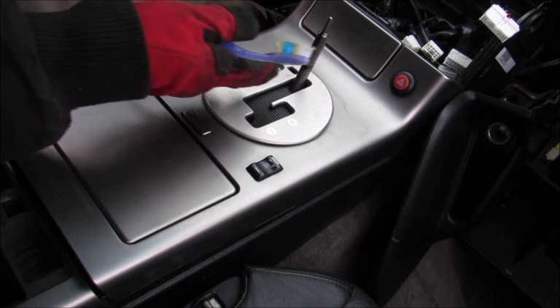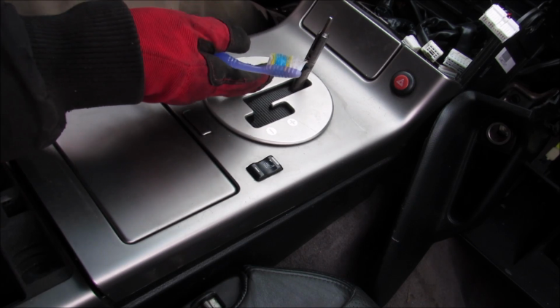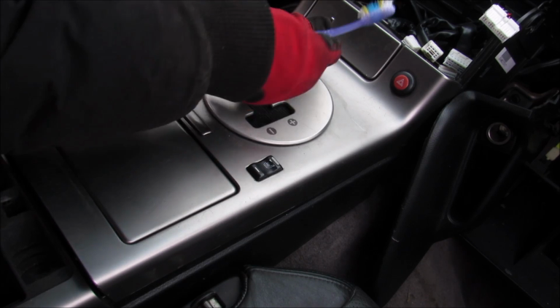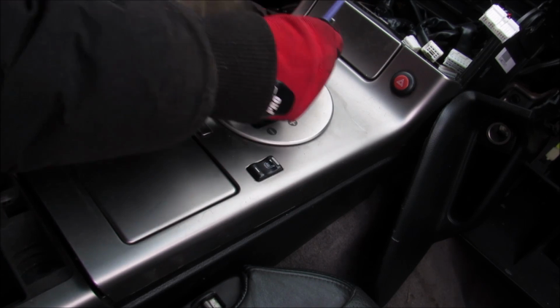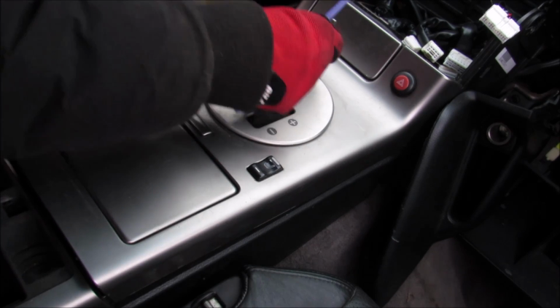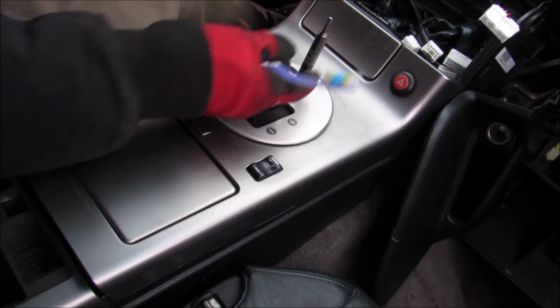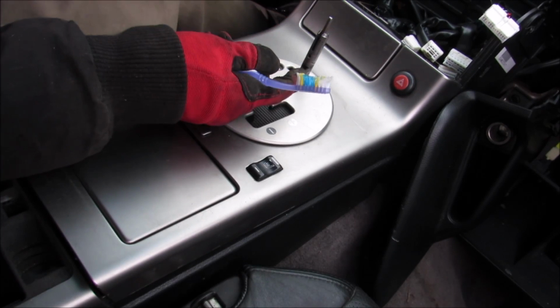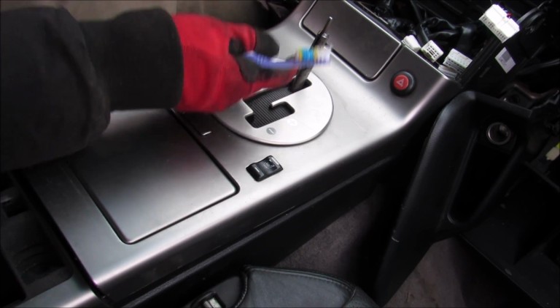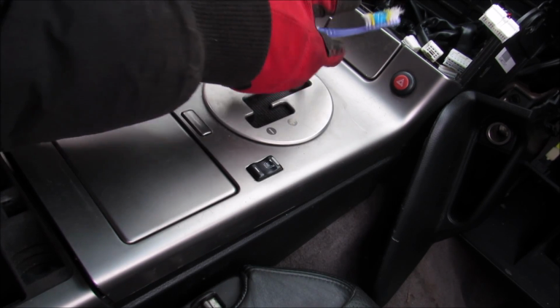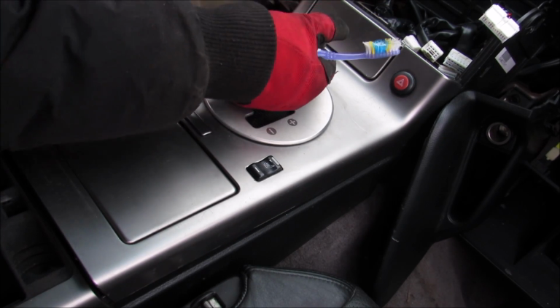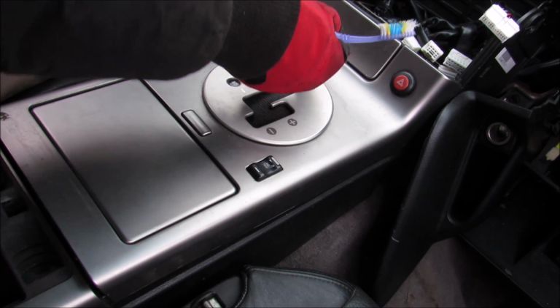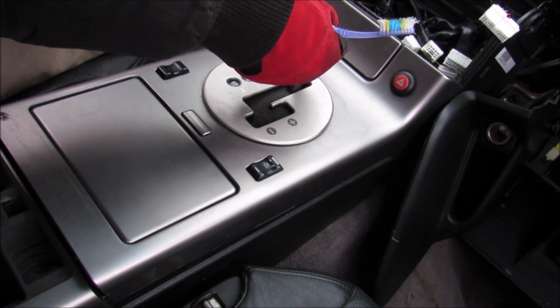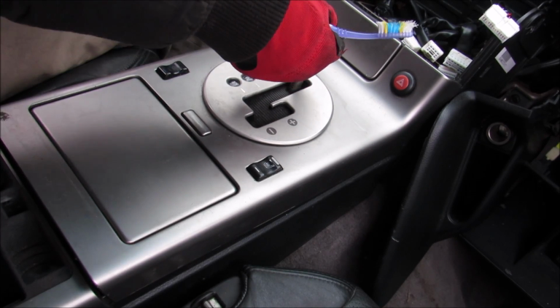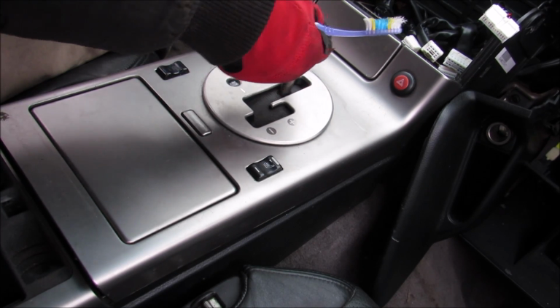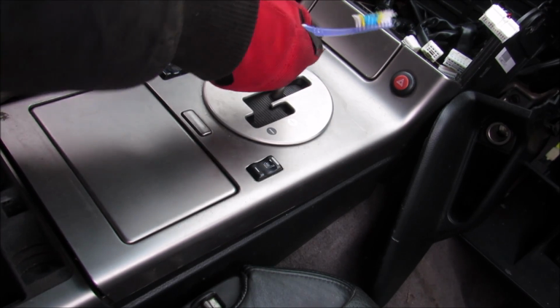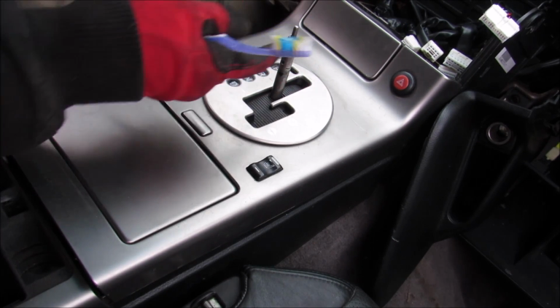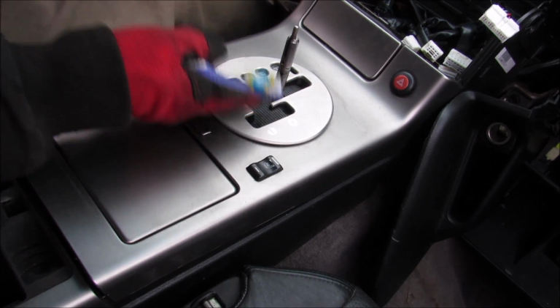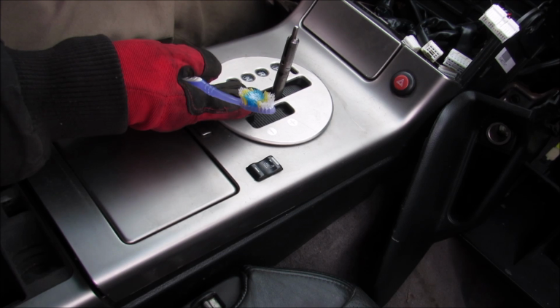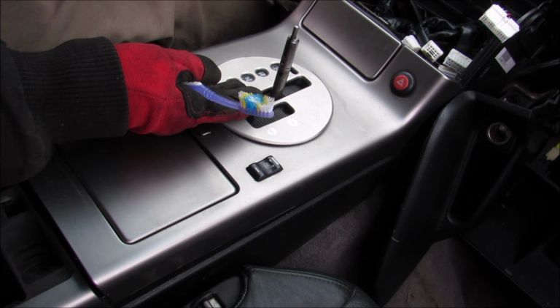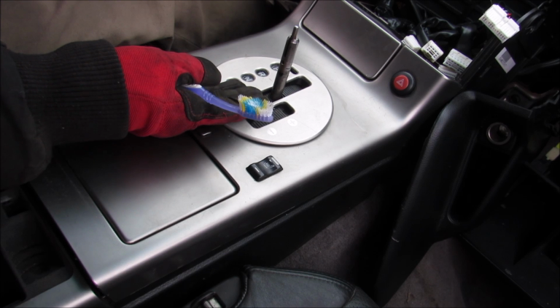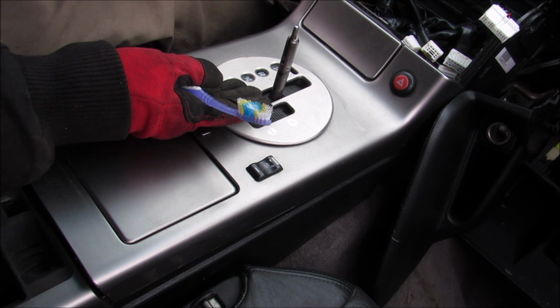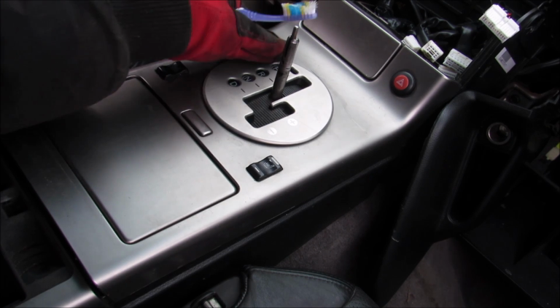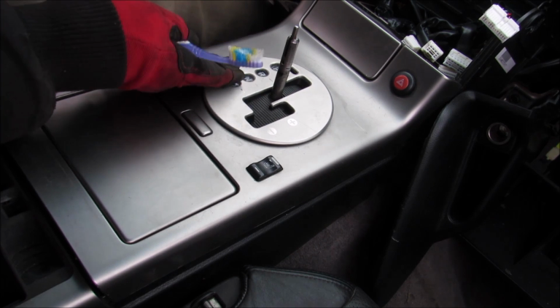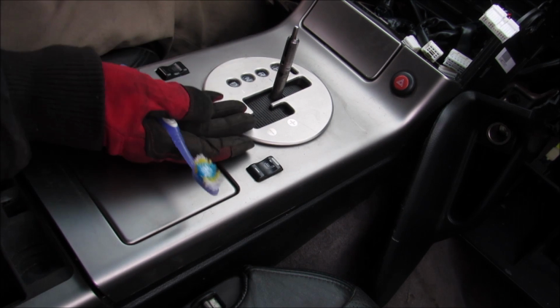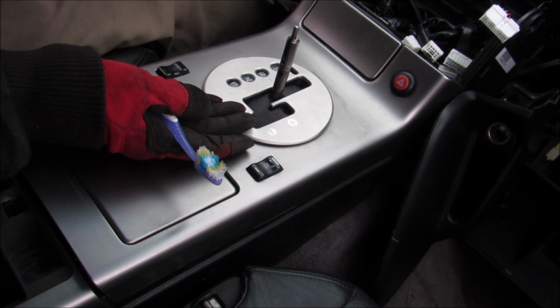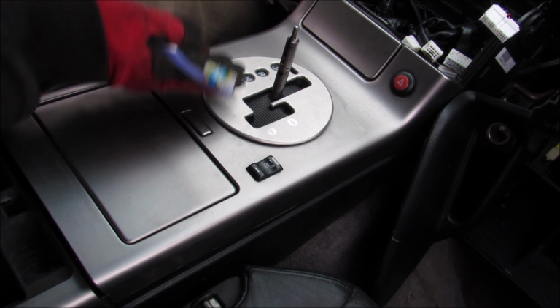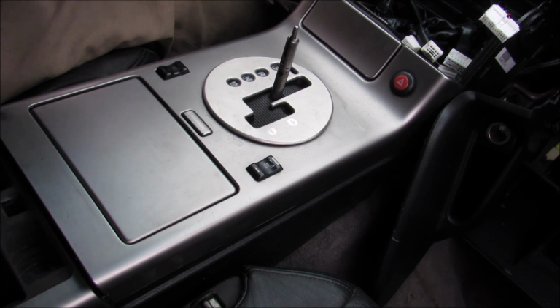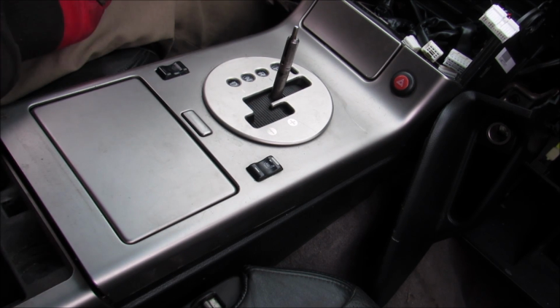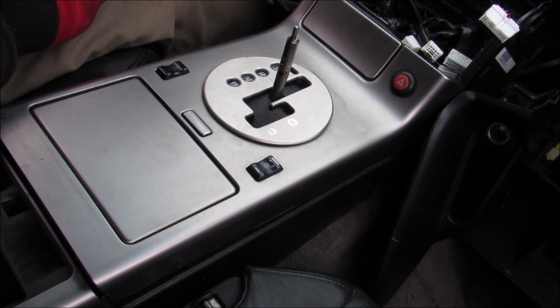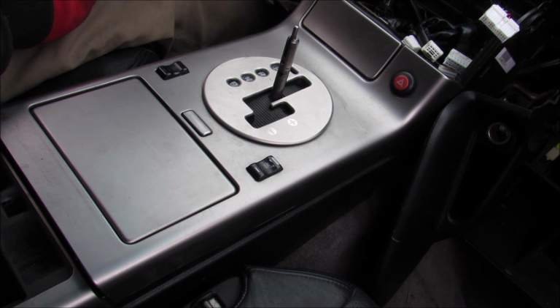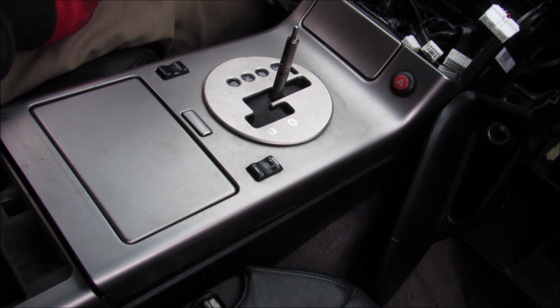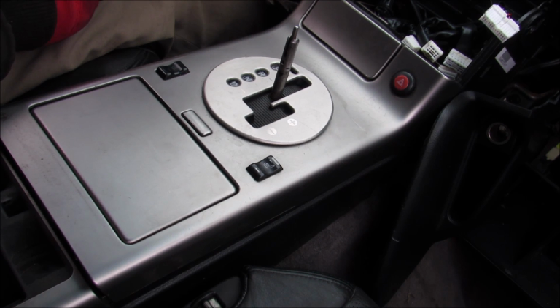The main safety feature is a park lockout, which prevents the vehicle from being shifted out of park until you put your foot on the brake. That way the car can't just roll away and hit a chicken crossing the road.